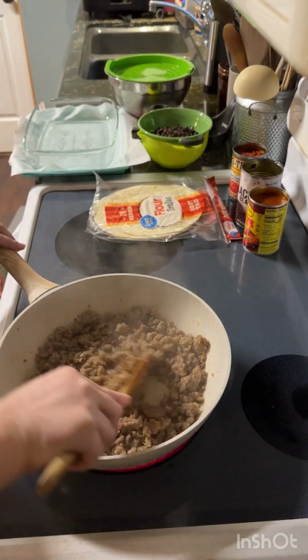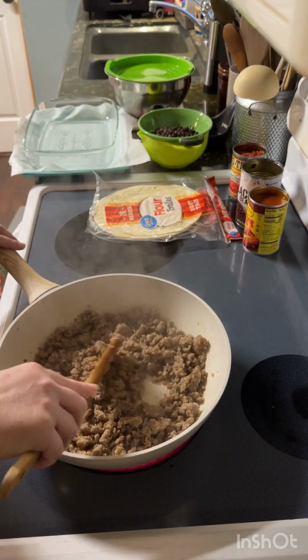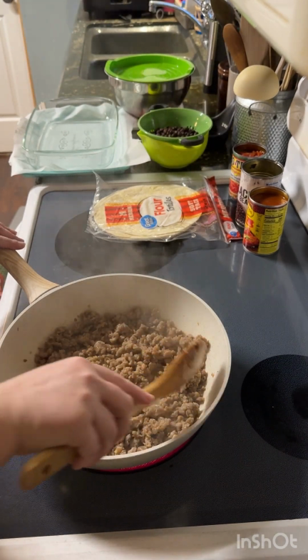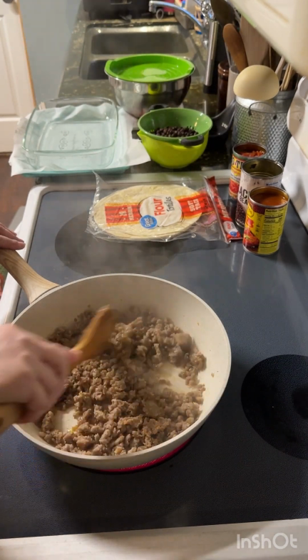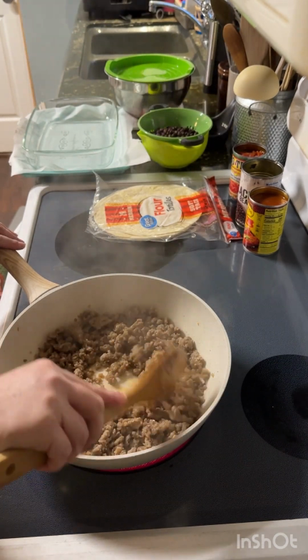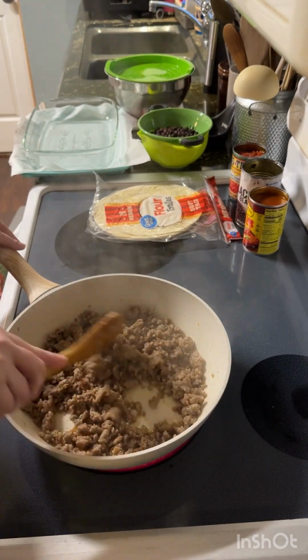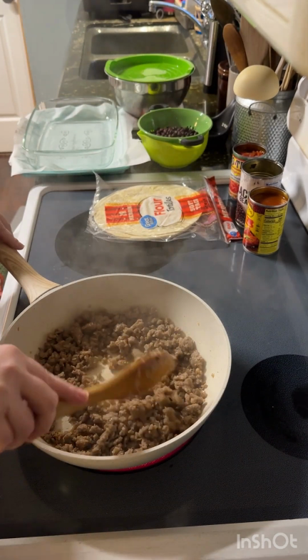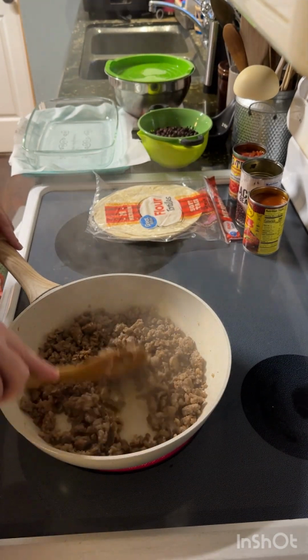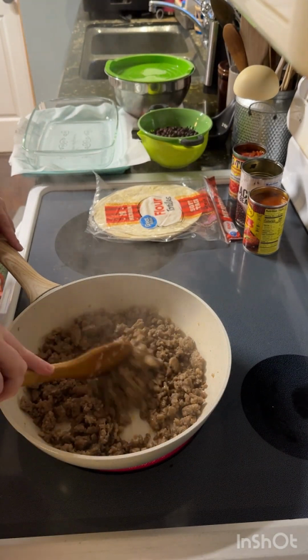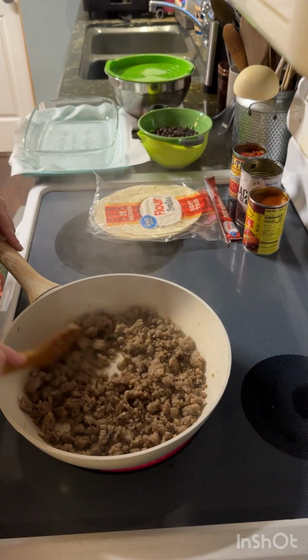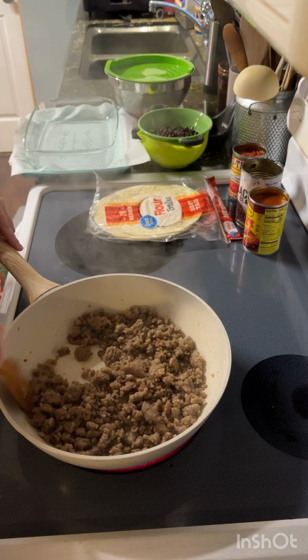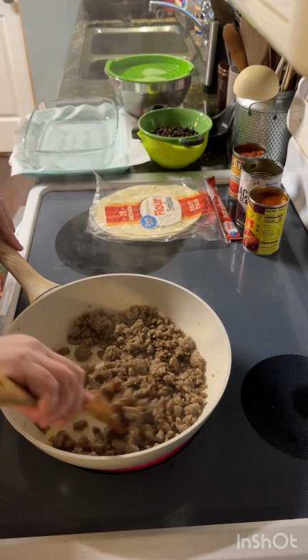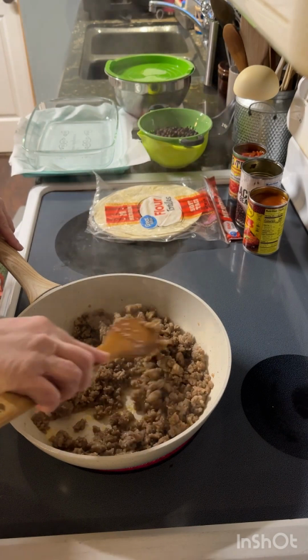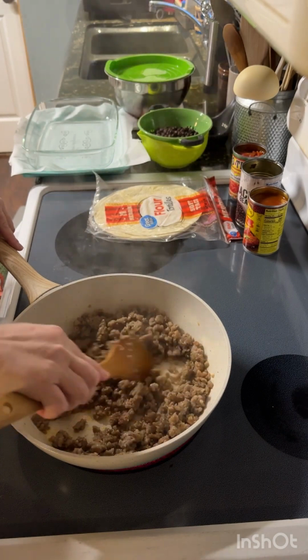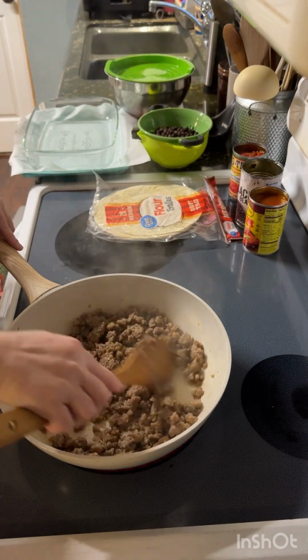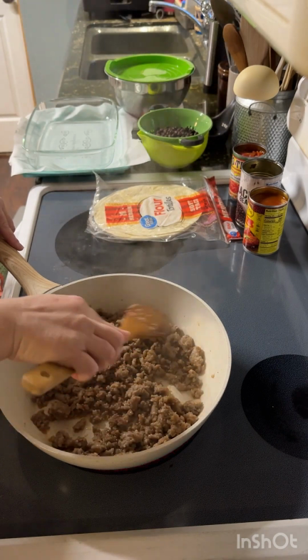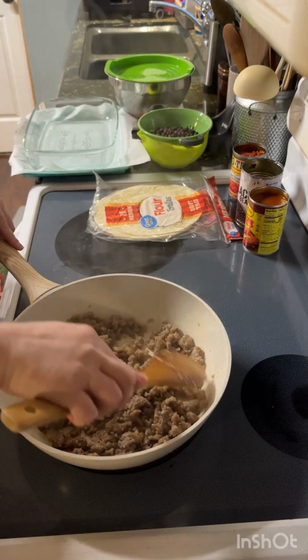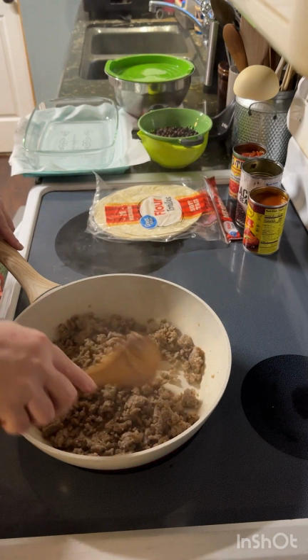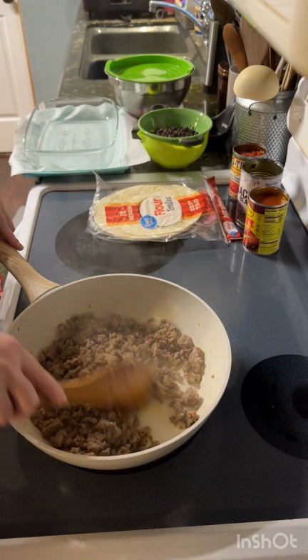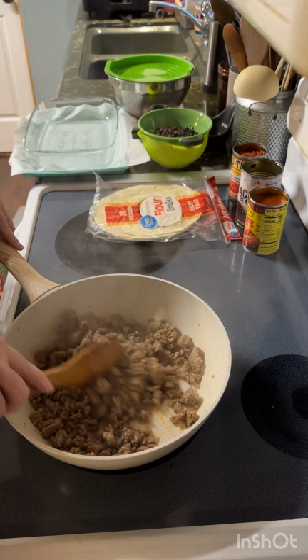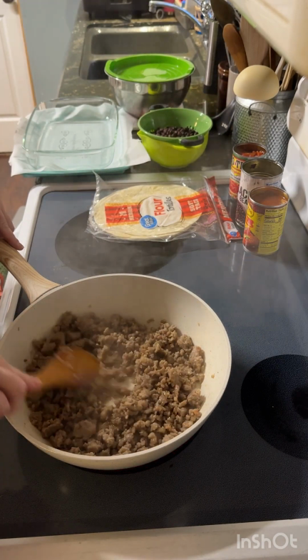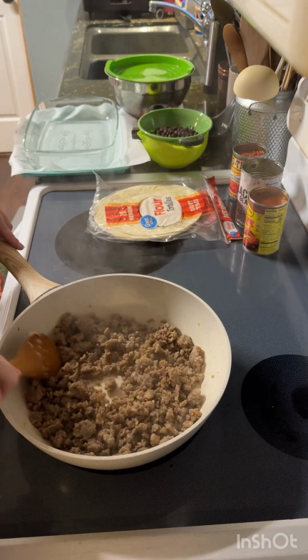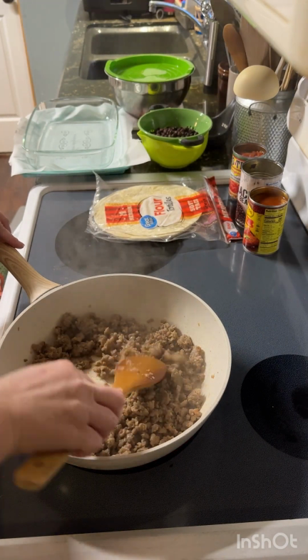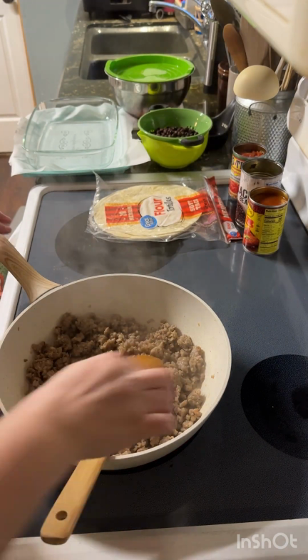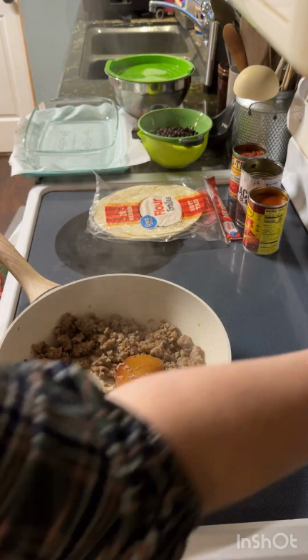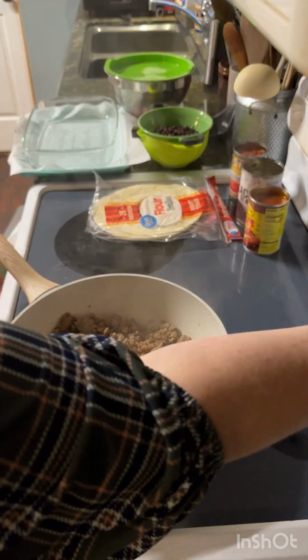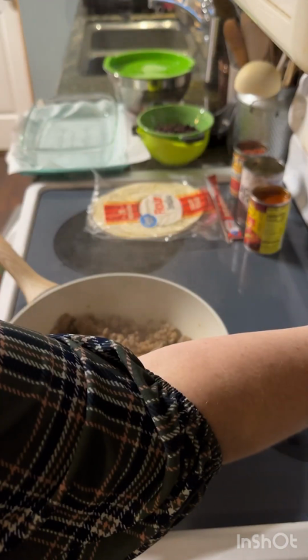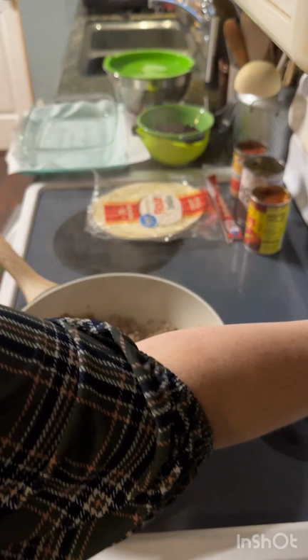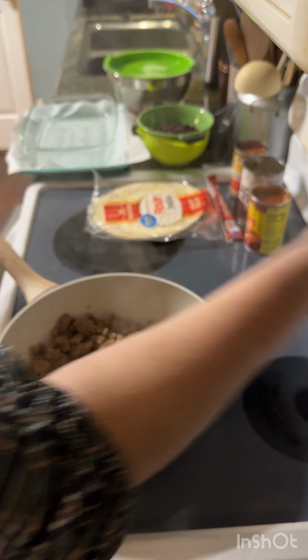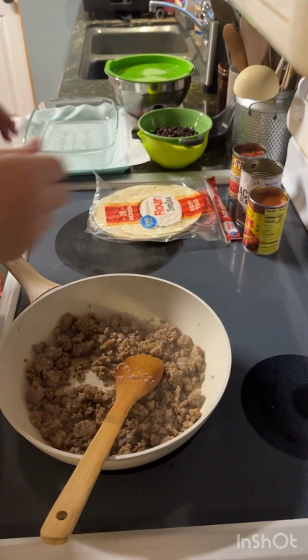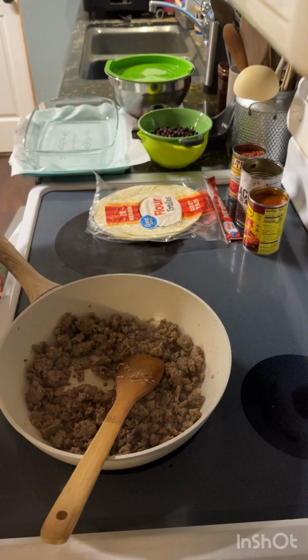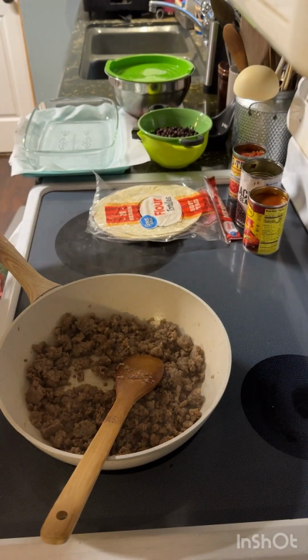I have my oven preheated to 350 degrees. Turn it down just a tiny bit.